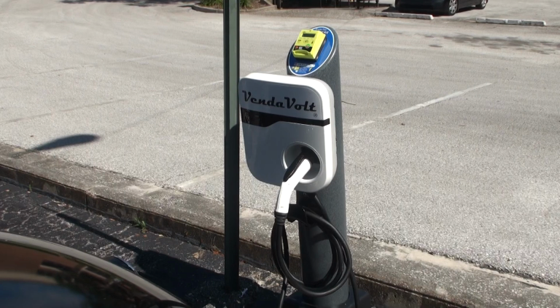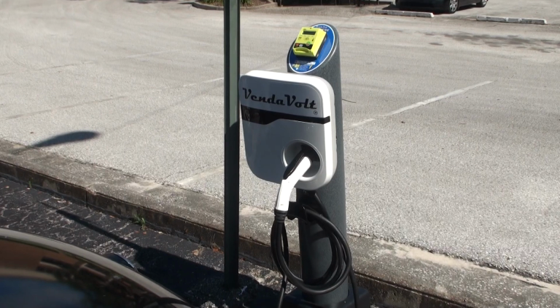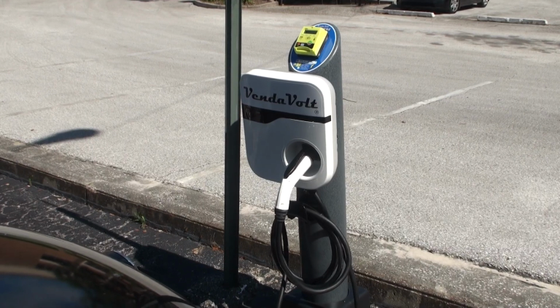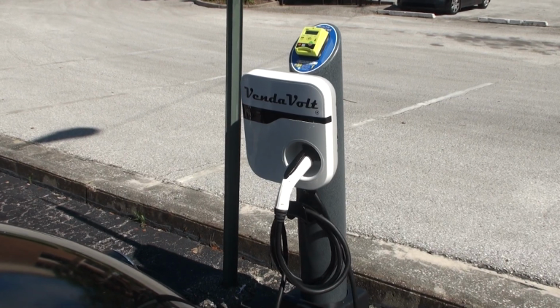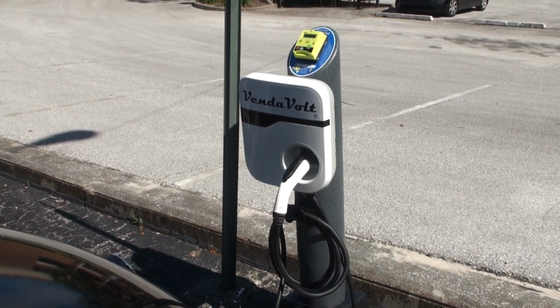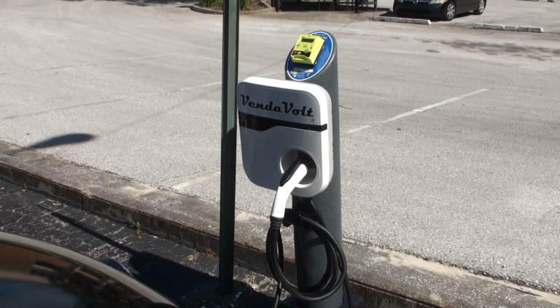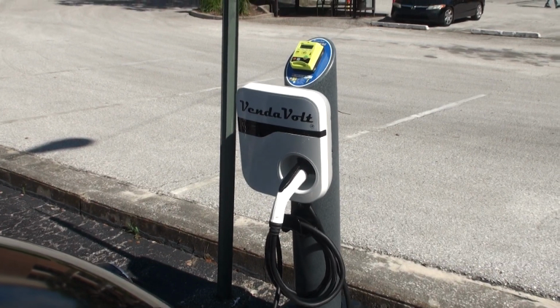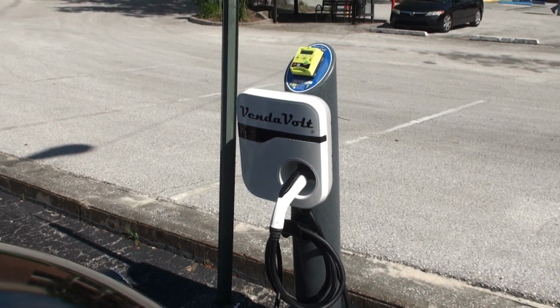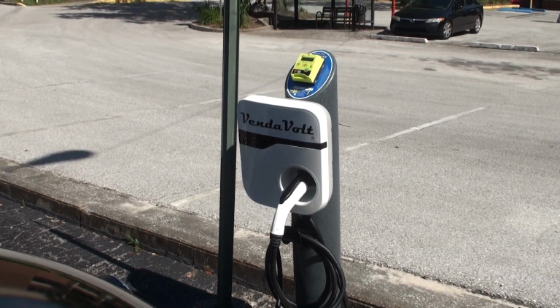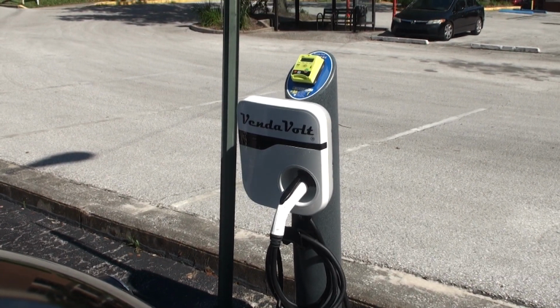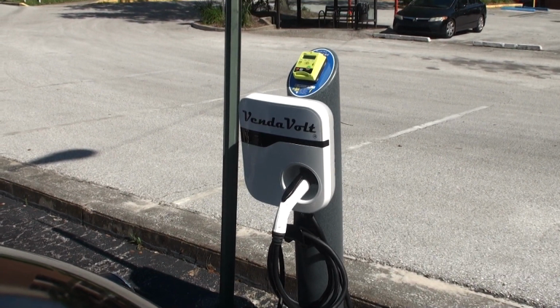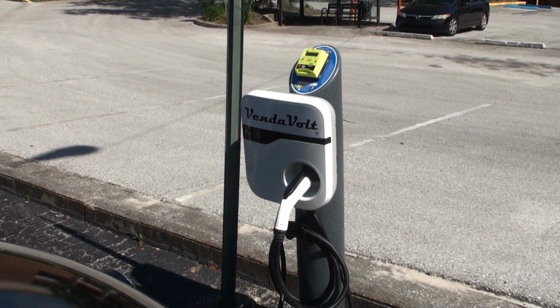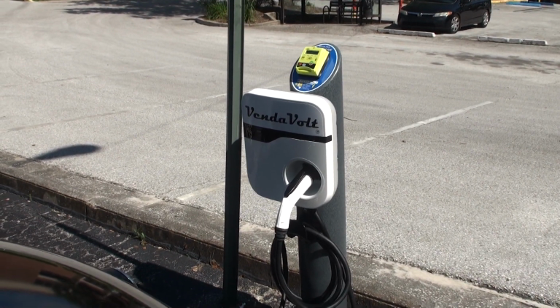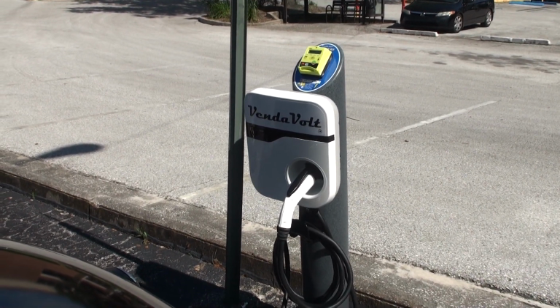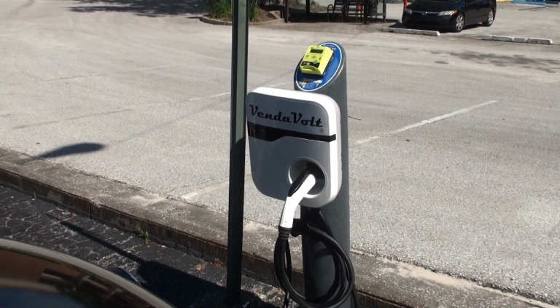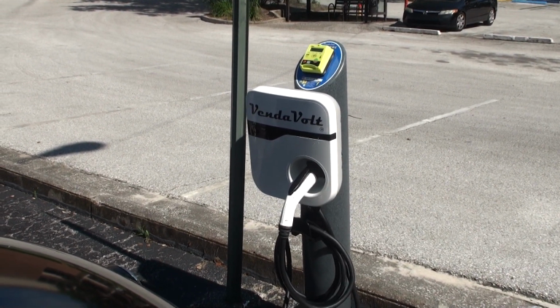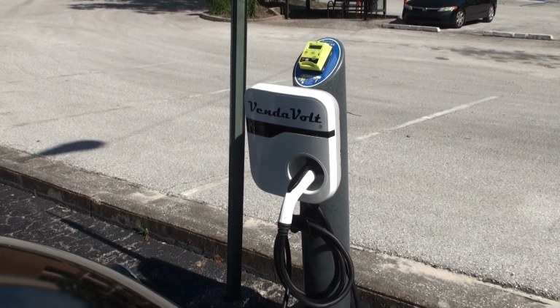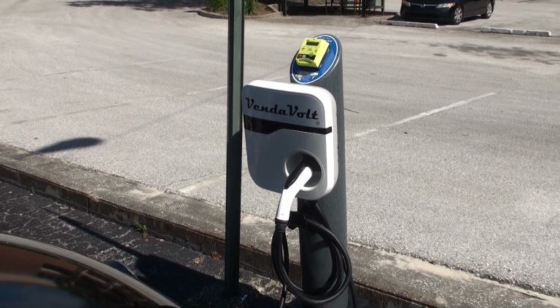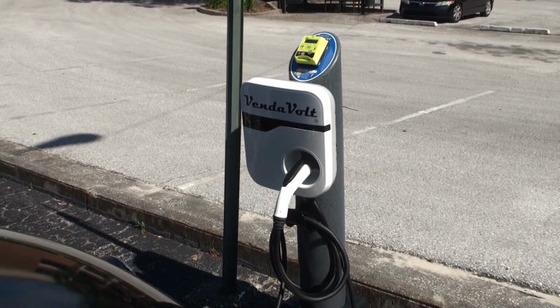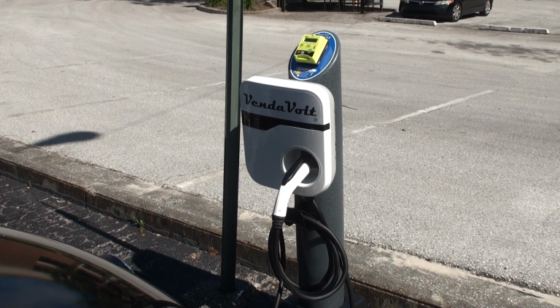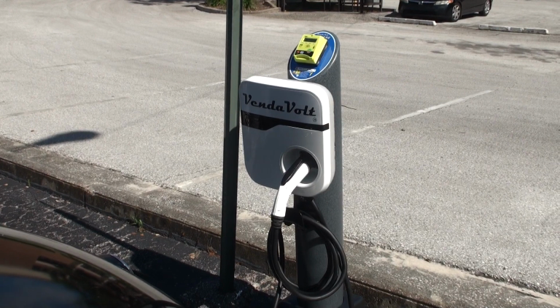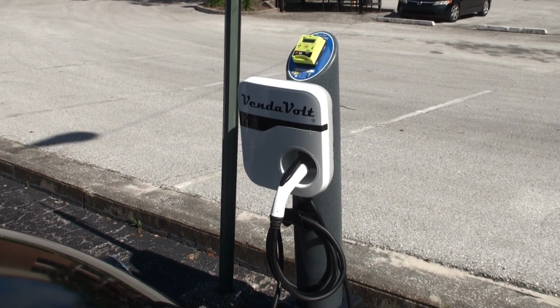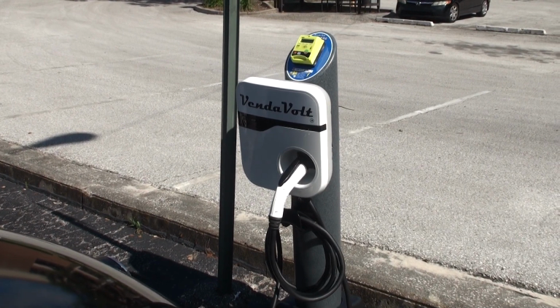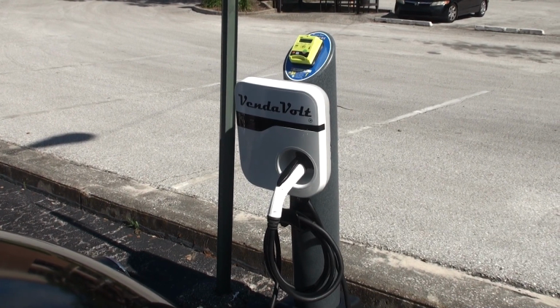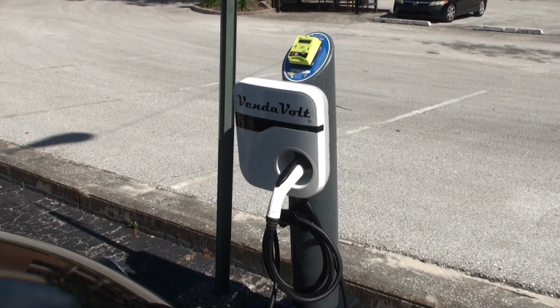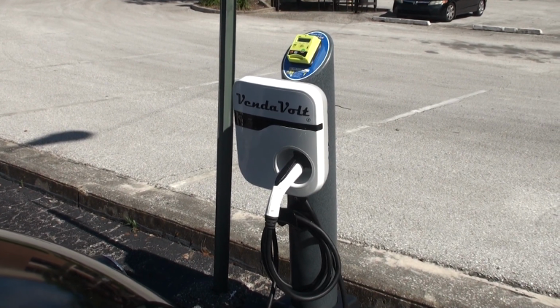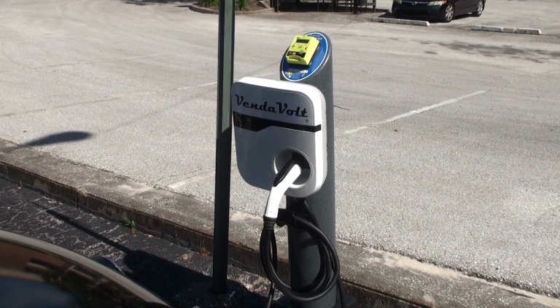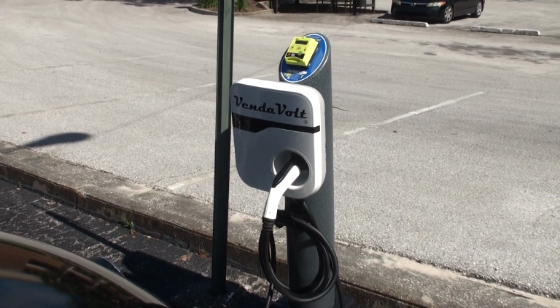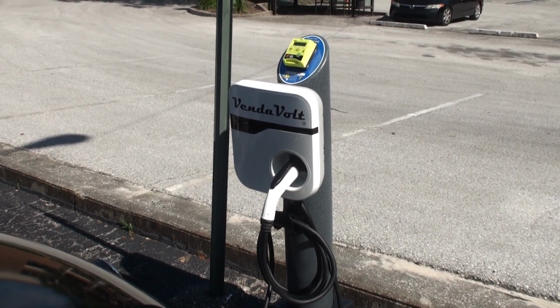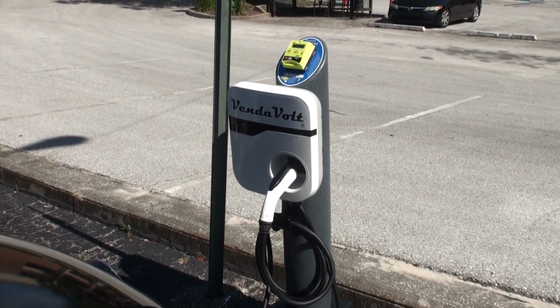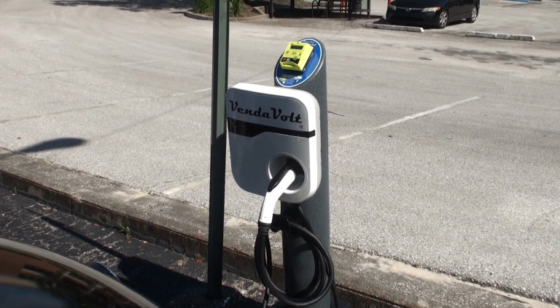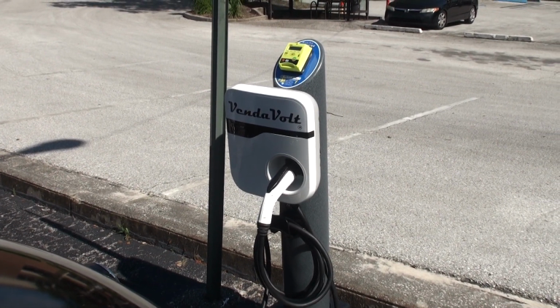I'll introduce you to the latest model. This is the Vendevault. It's a 30 amp level 2 charging station manufactured by Bosch.